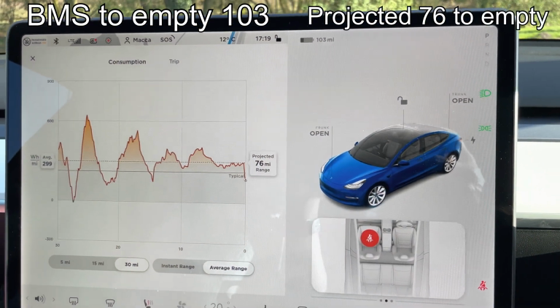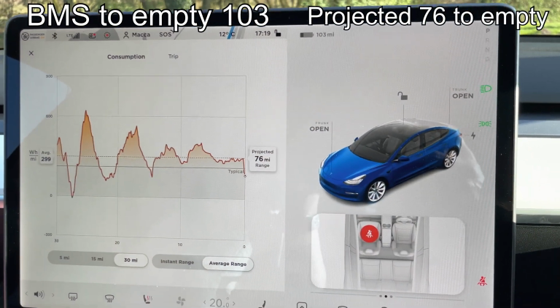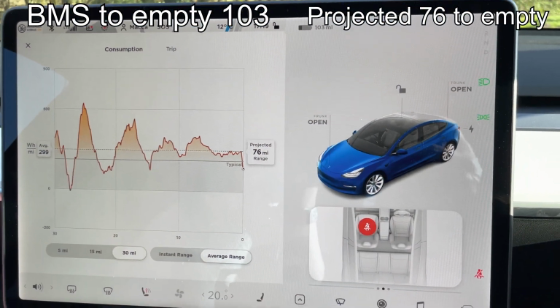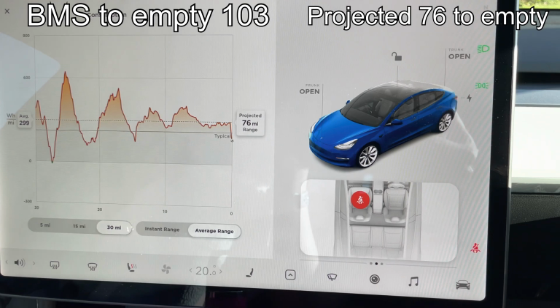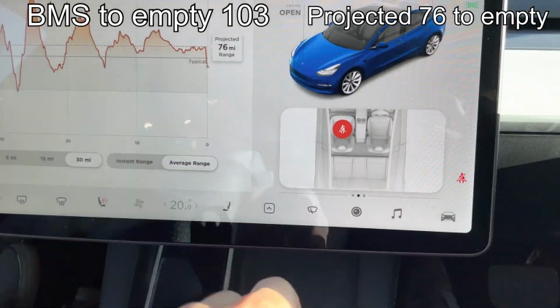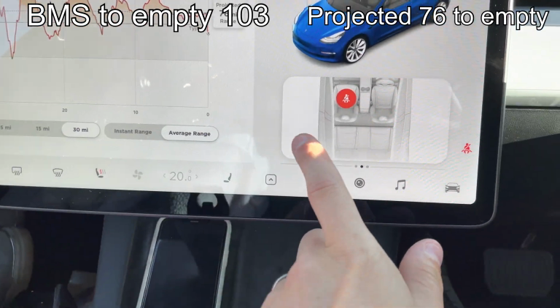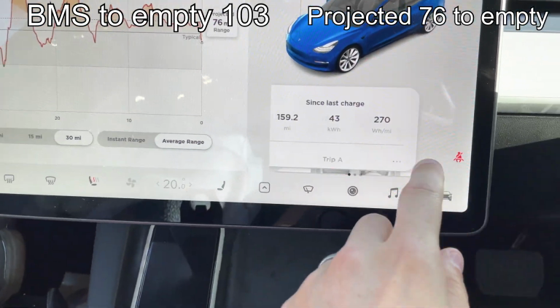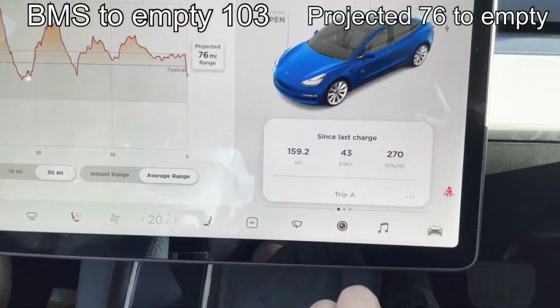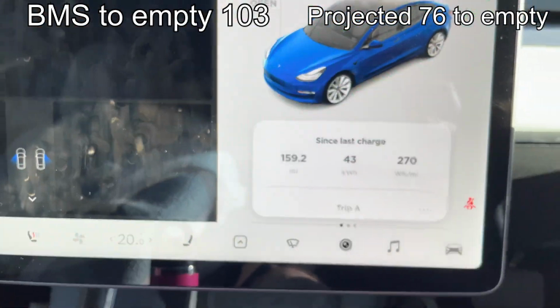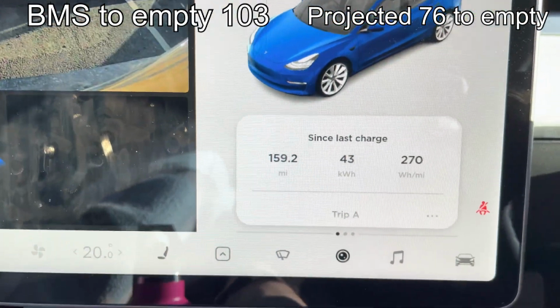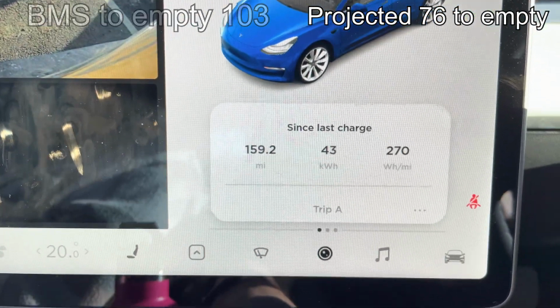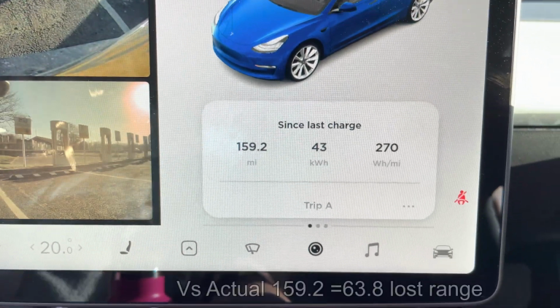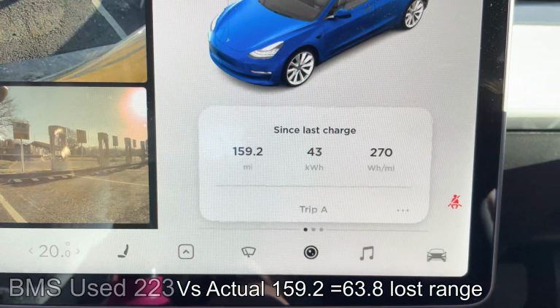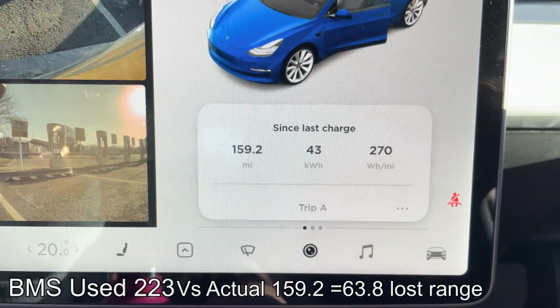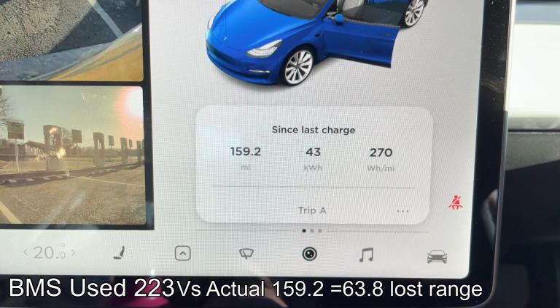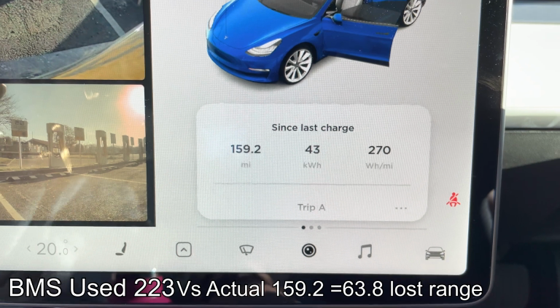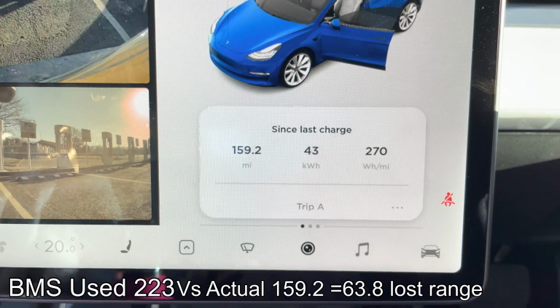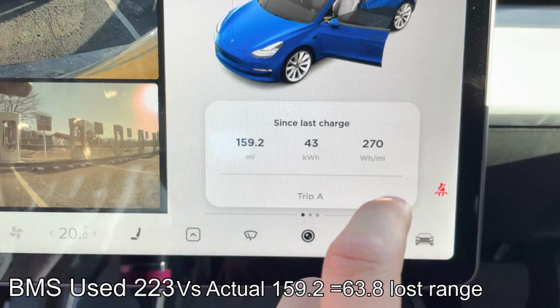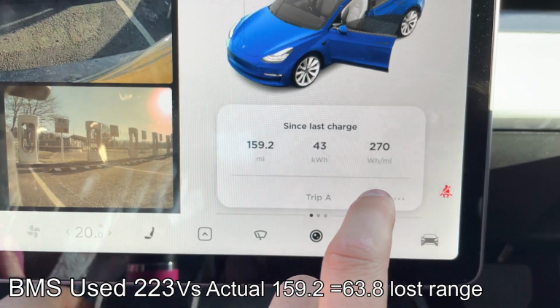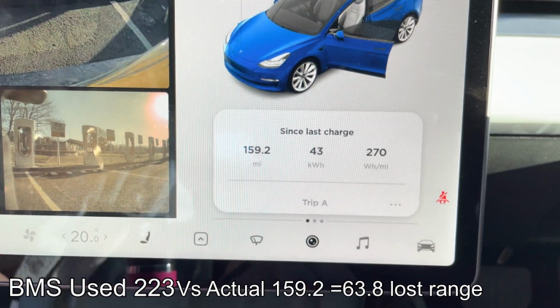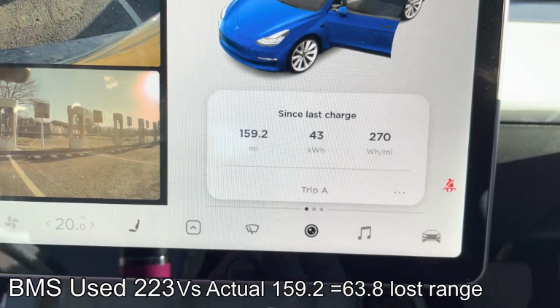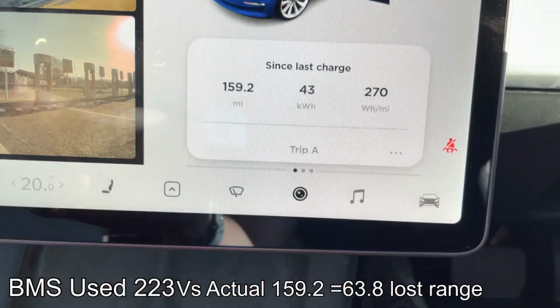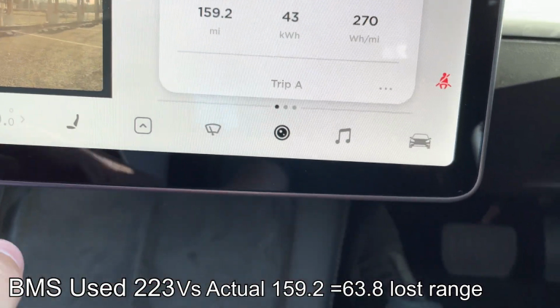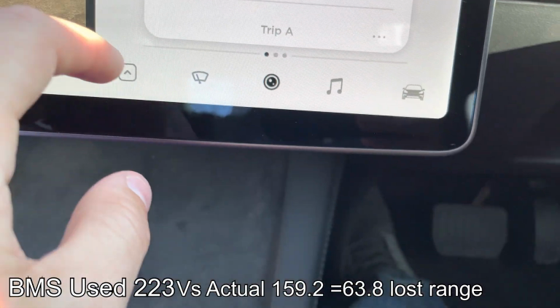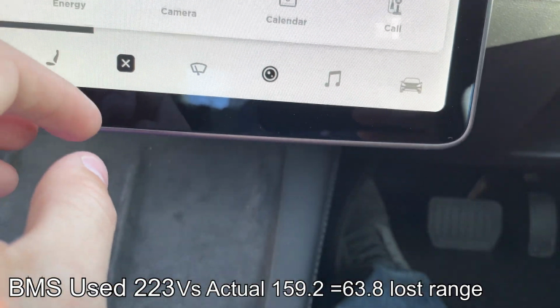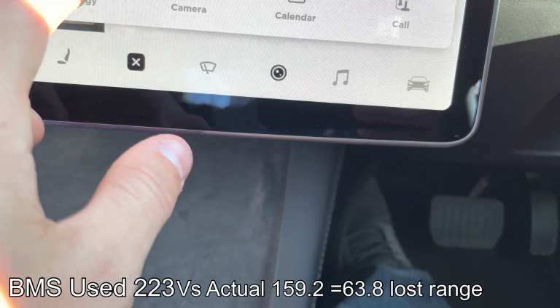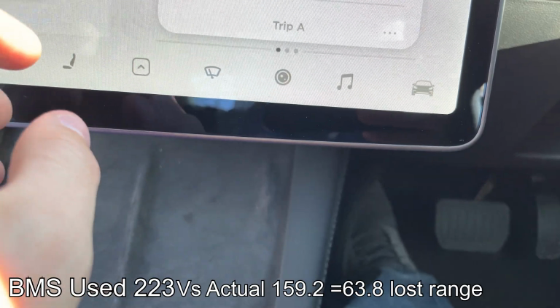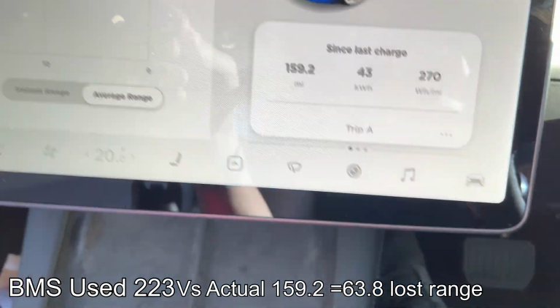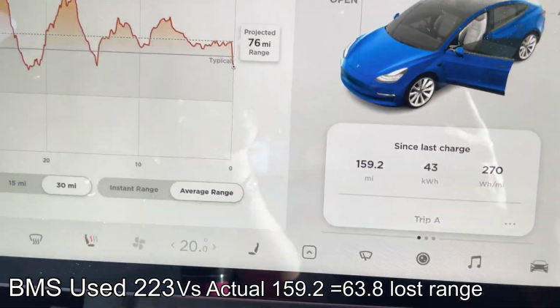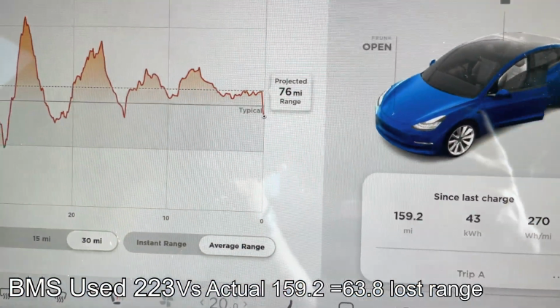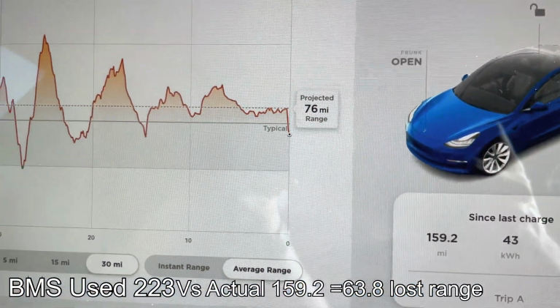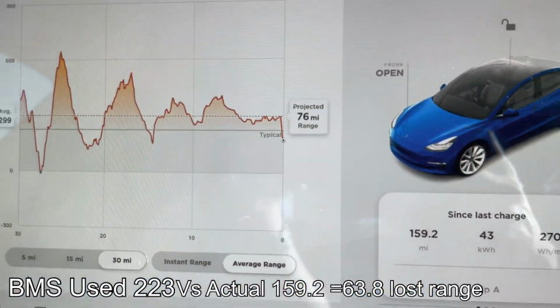So before we charge, we're showing a projected 76 miles to empty and the battery monitoring system showing 103 to empty. We'll see how much the battery monitoring system loses on the way back and work that out from the 103 to determine what the total range would have been for this trip.